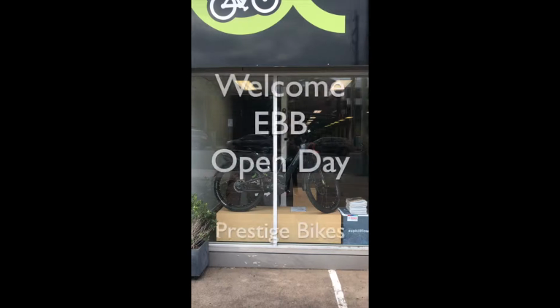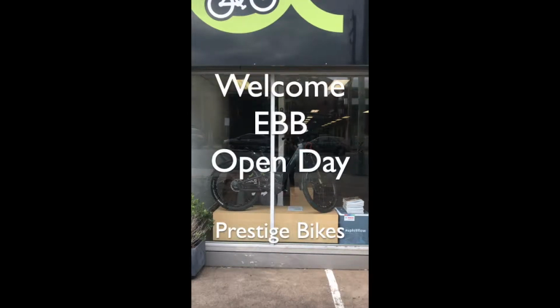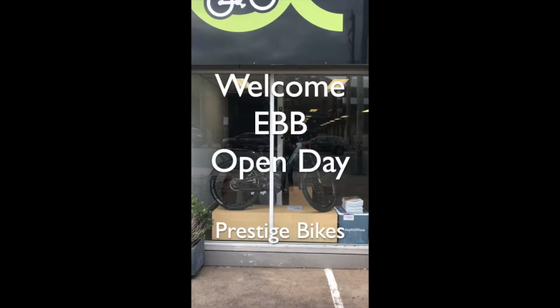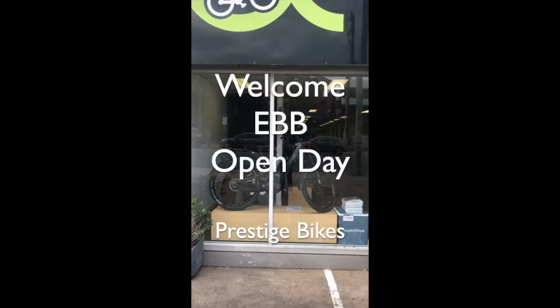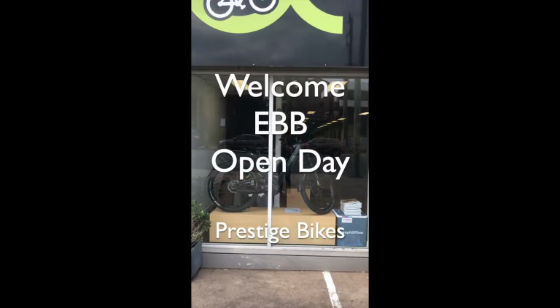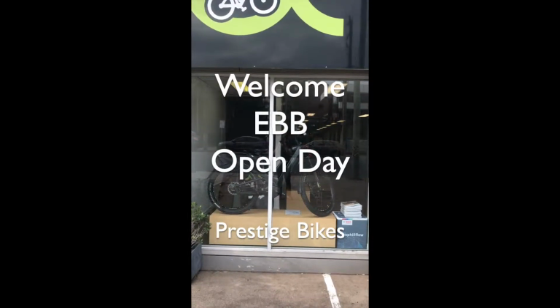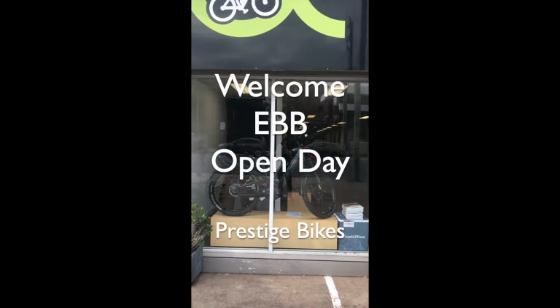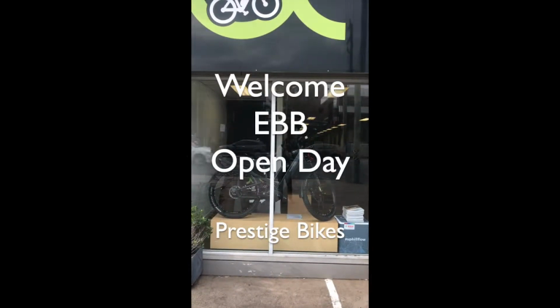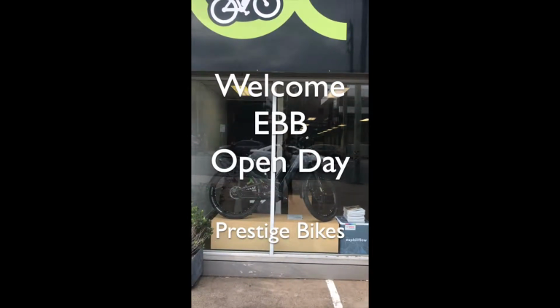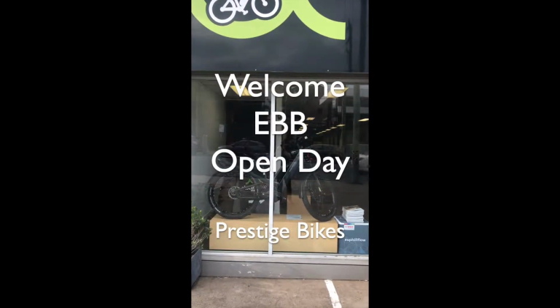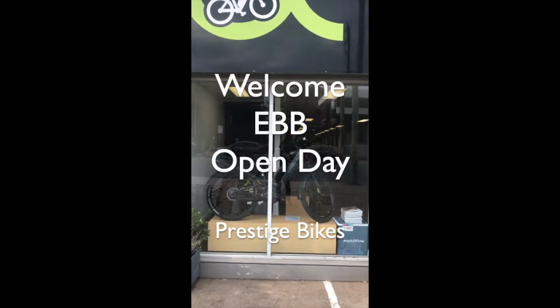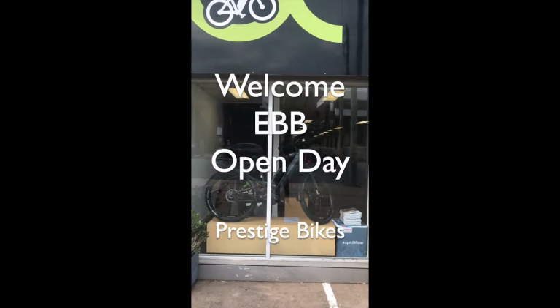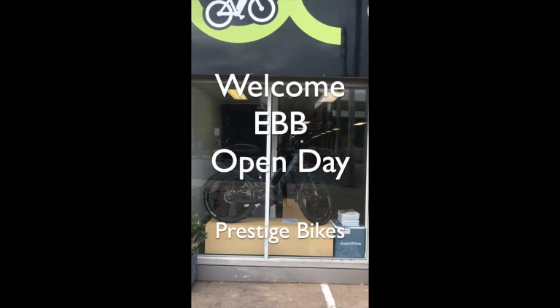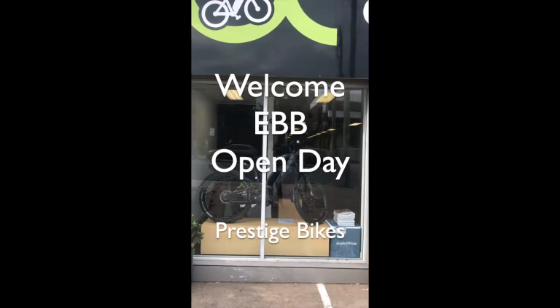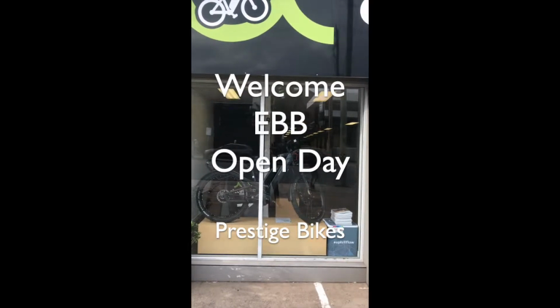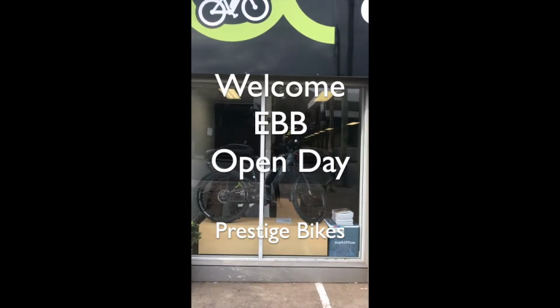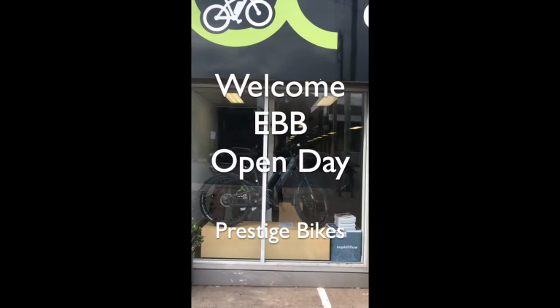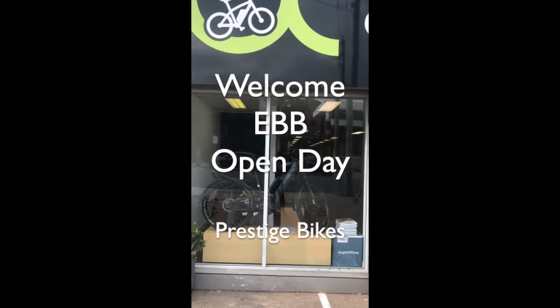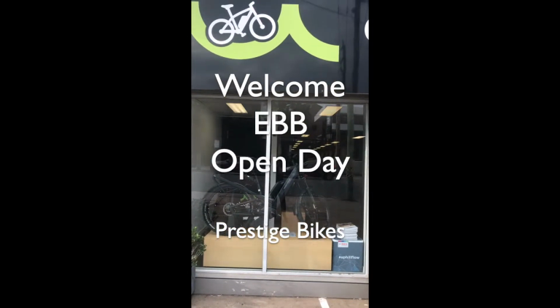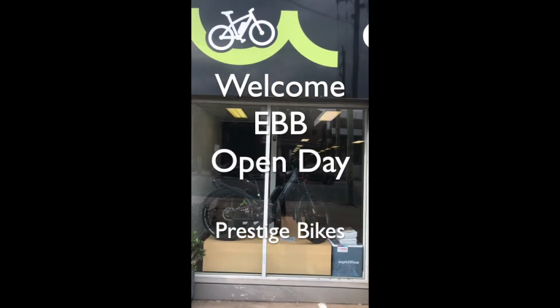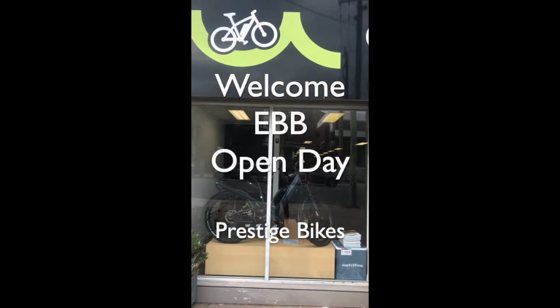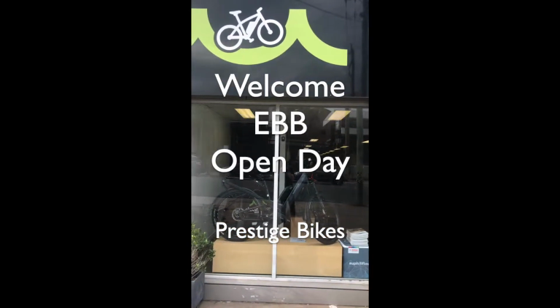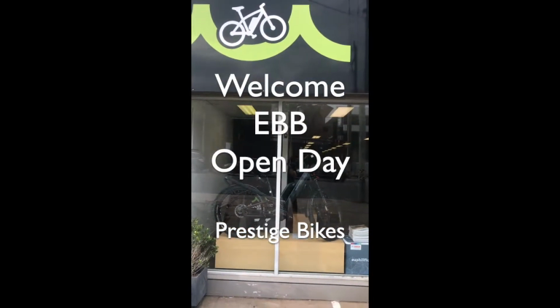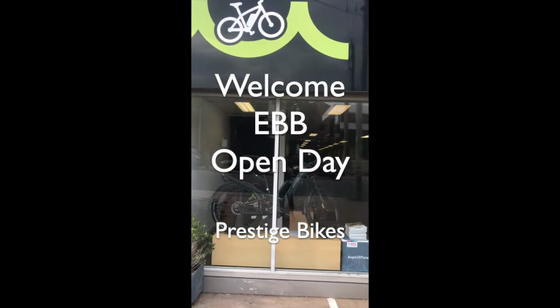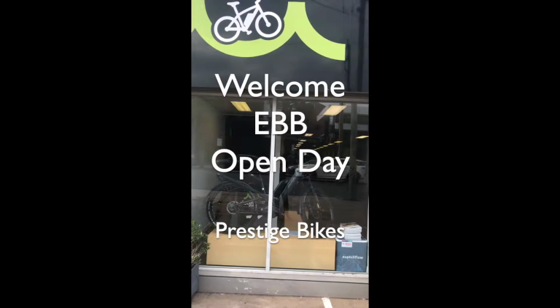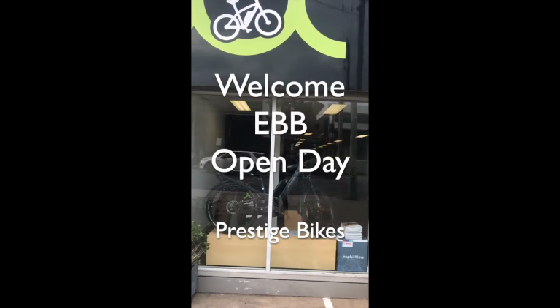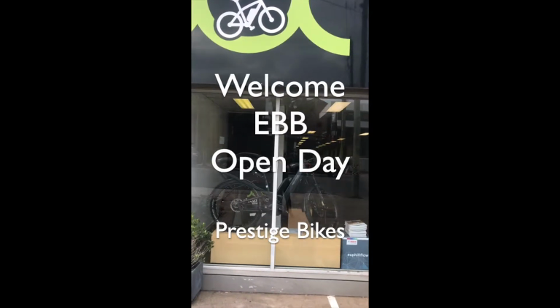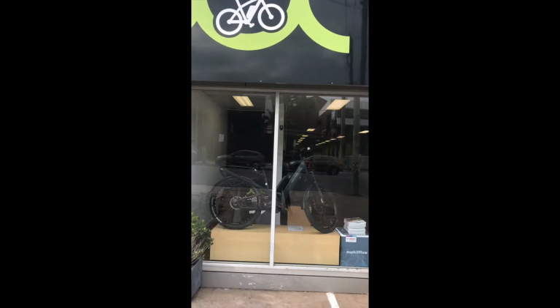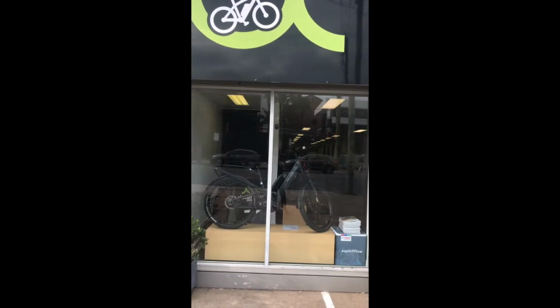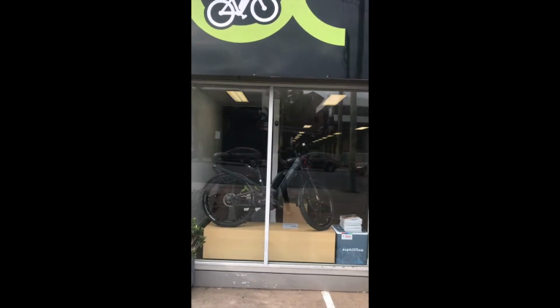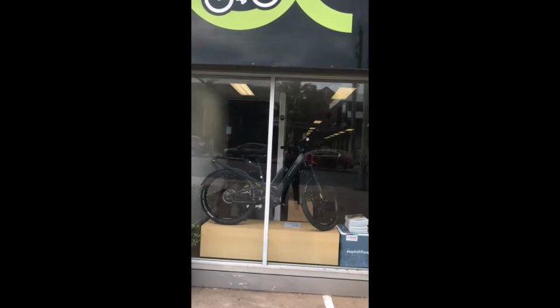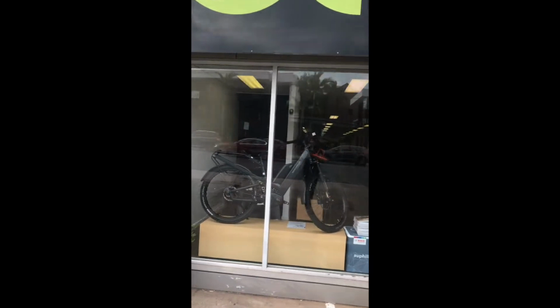Good morning everybody, this is Sam from Electric Bikes Brisbane. We have our open day today showcasing some amazing technology and design in the e-bike world, so let's see what's in store.